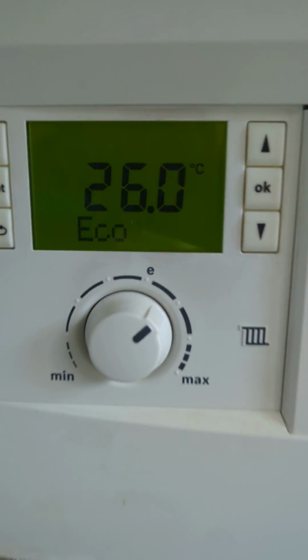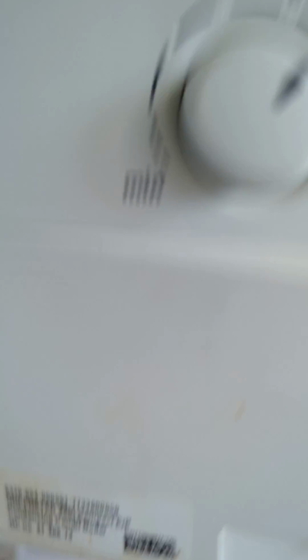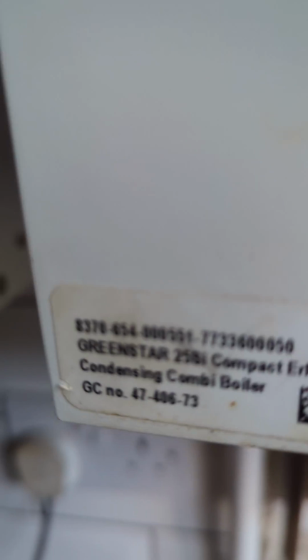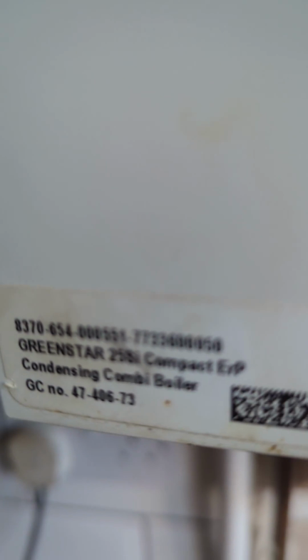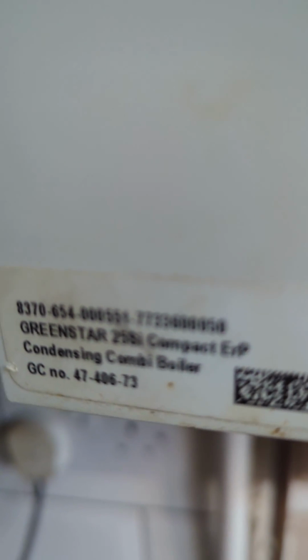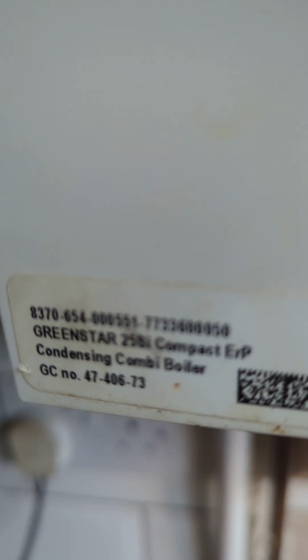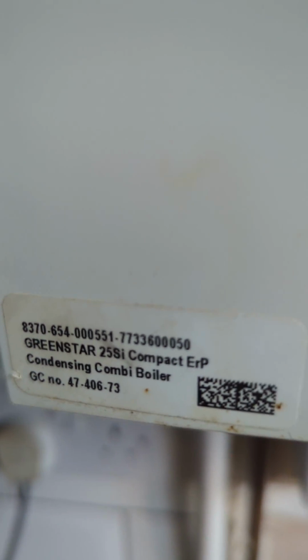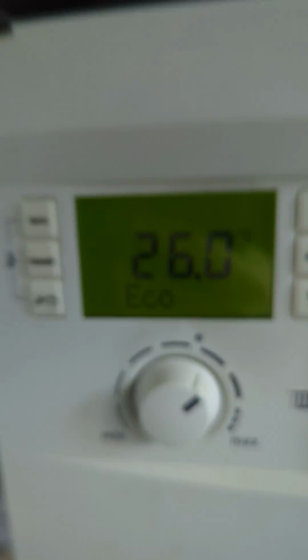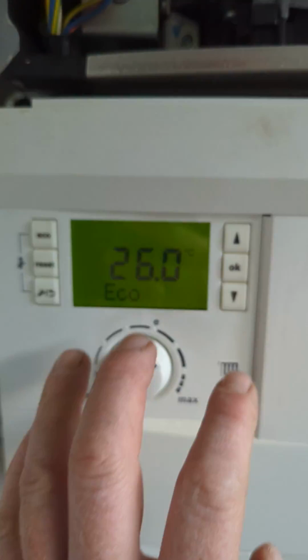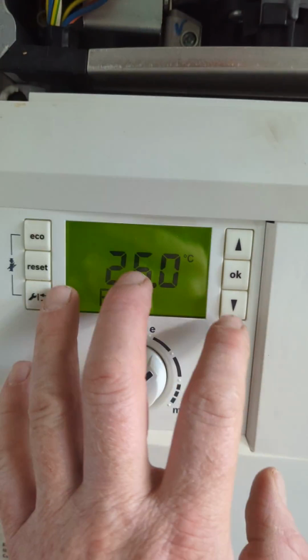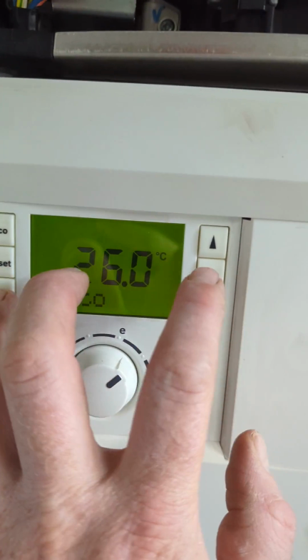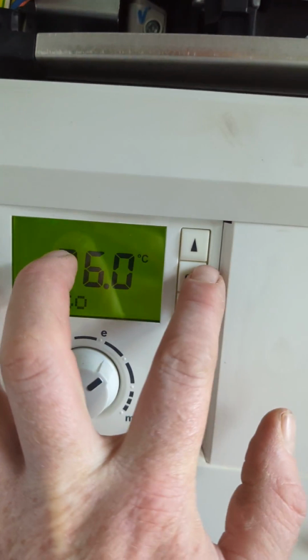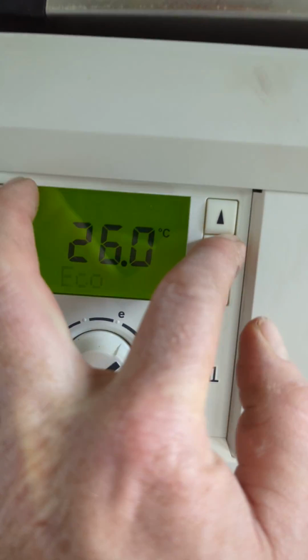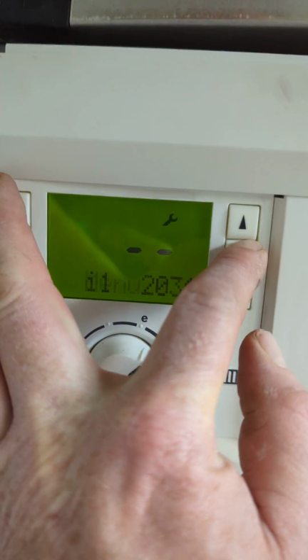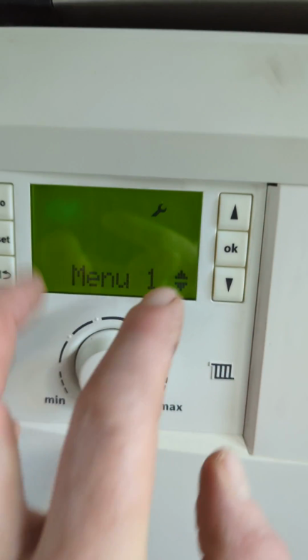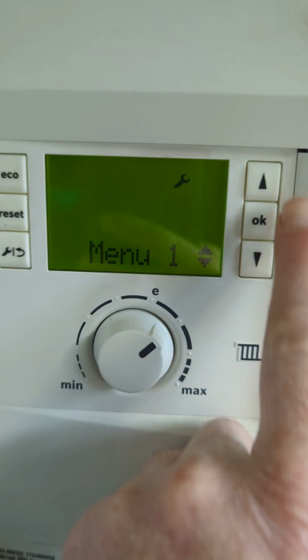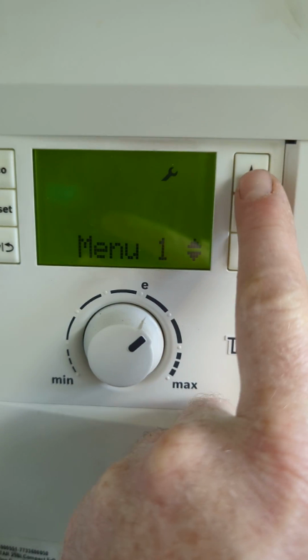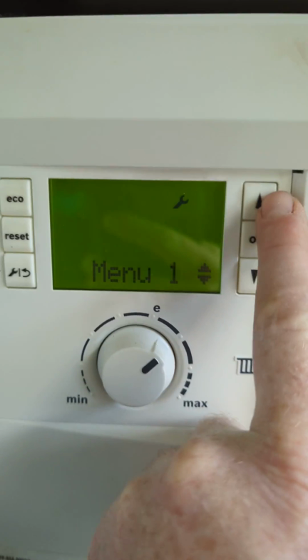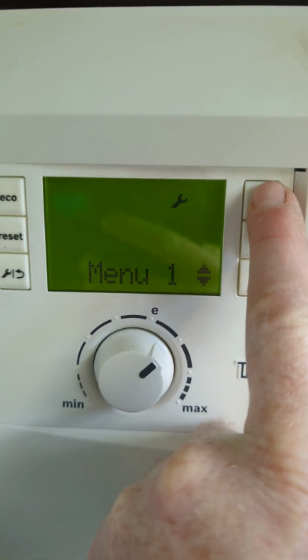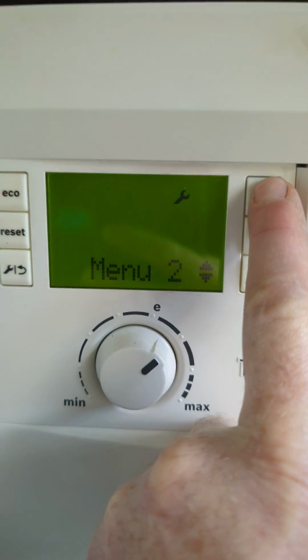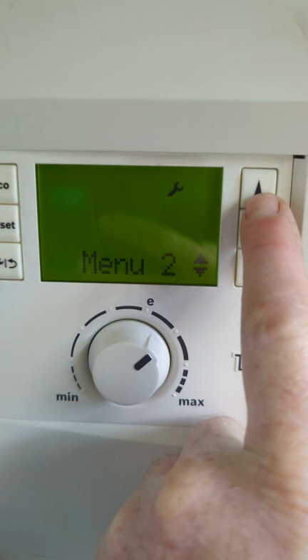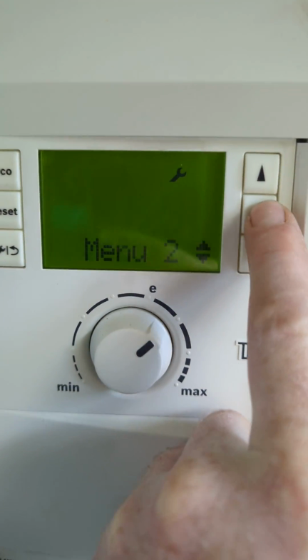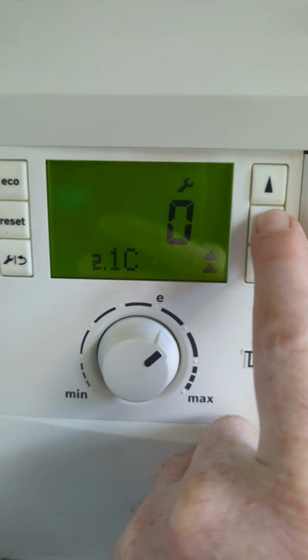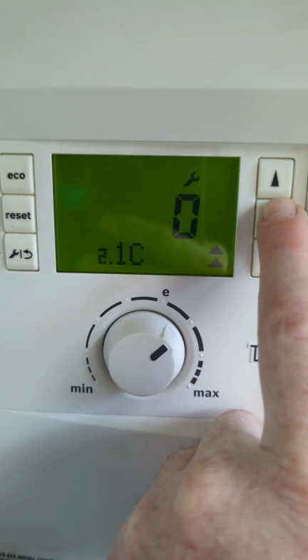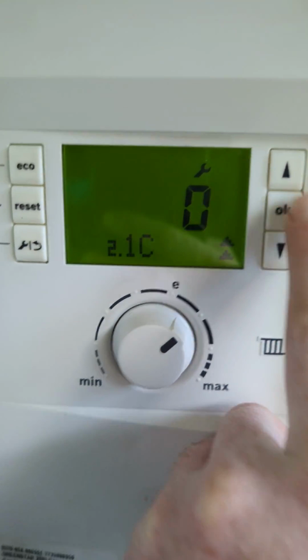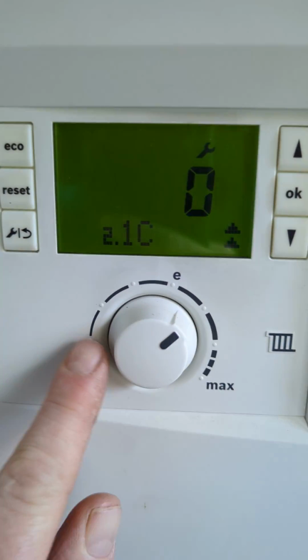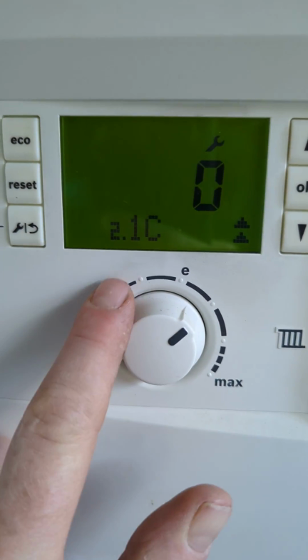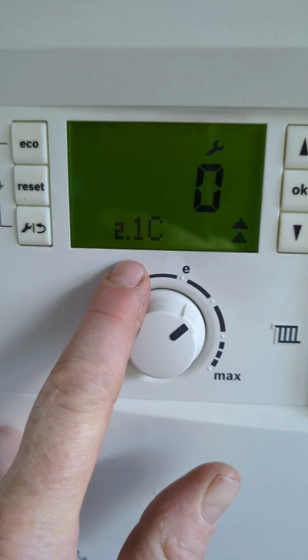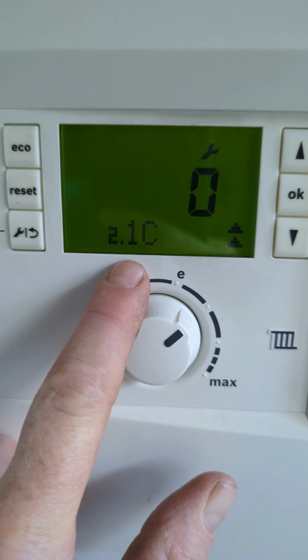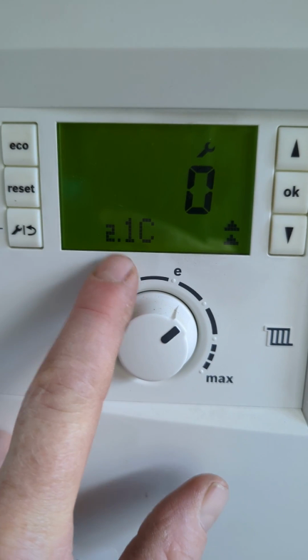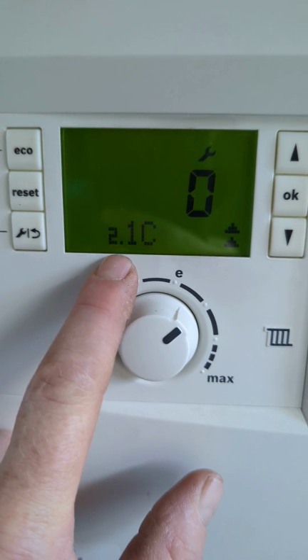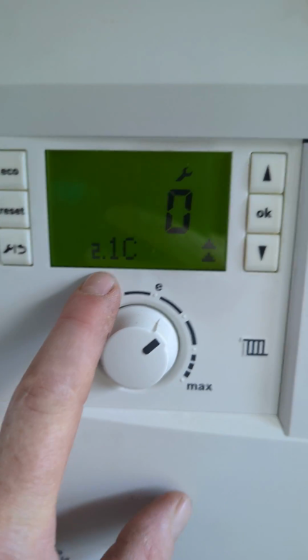Service menus on Green Star compact boilers. Press the spanner and OK to enter. There's nothing on menu one, so we're going to menu two. Normally you'd have 2.1a which is range rate, but we don't have that here.